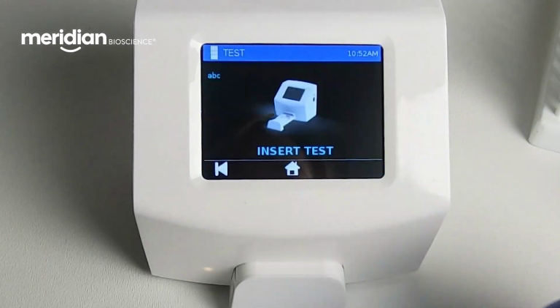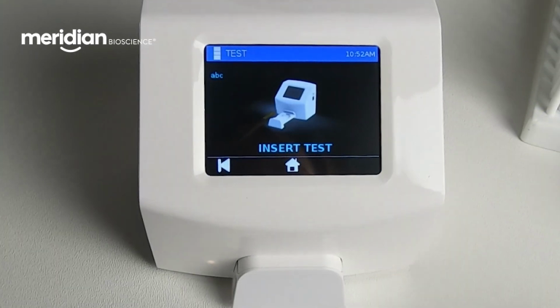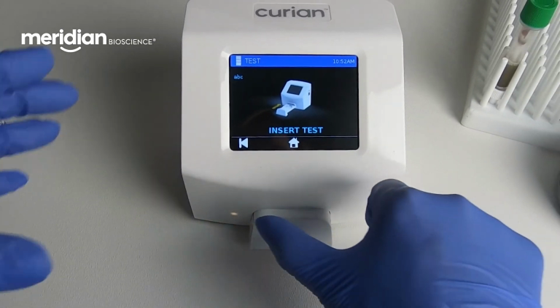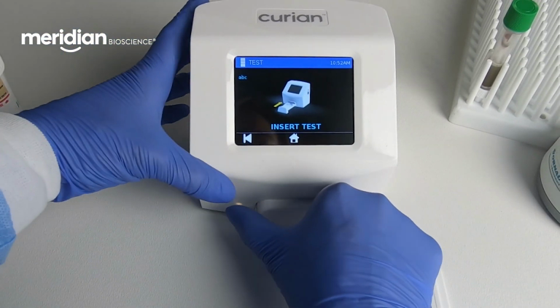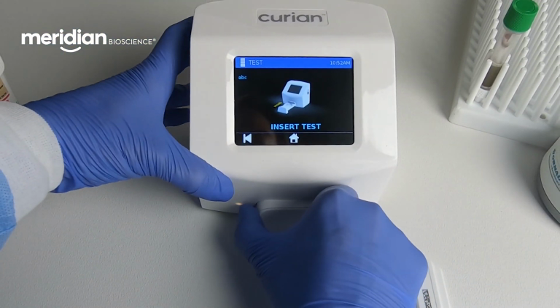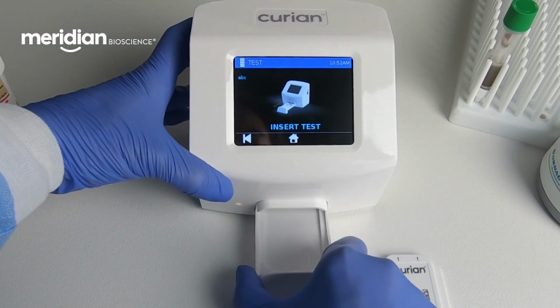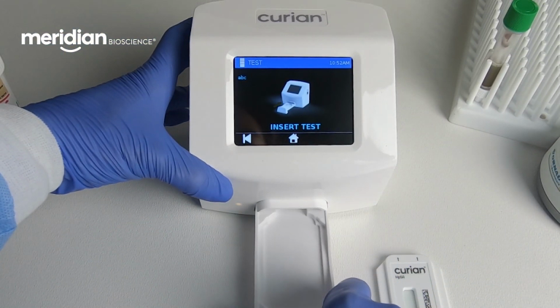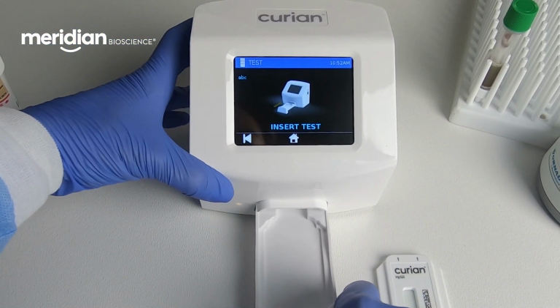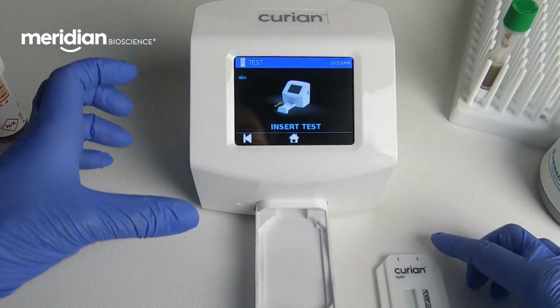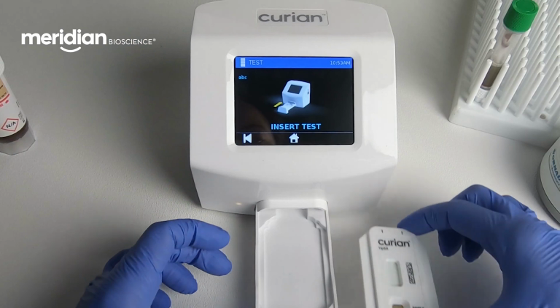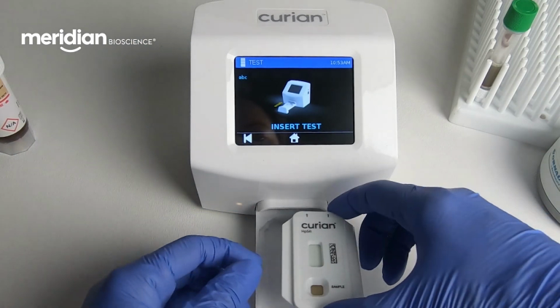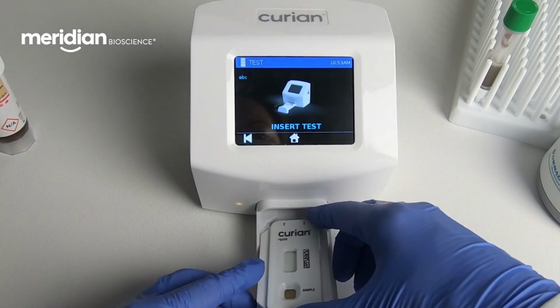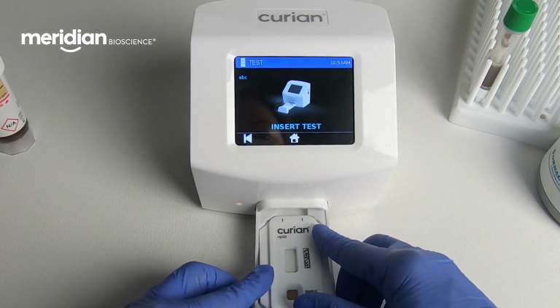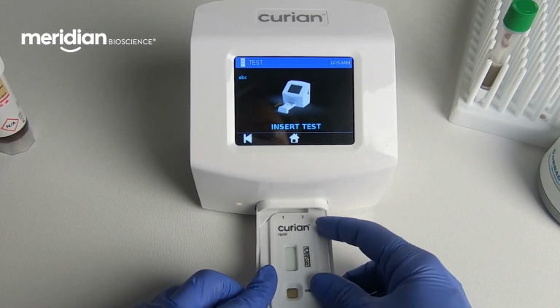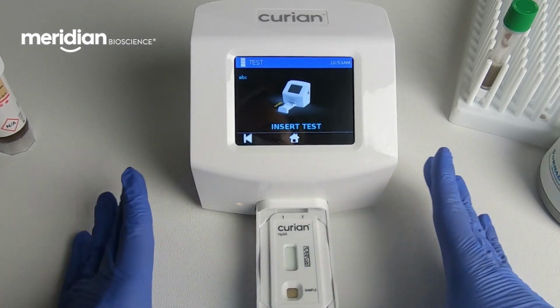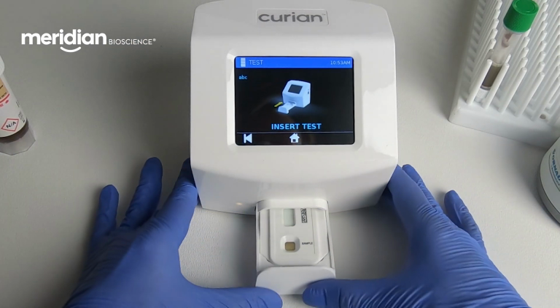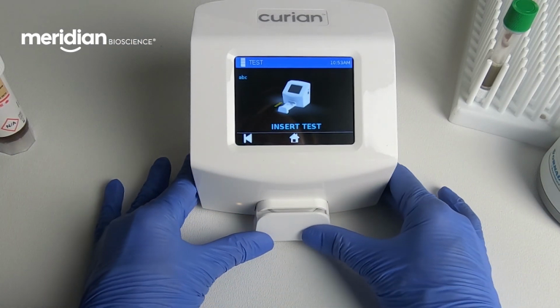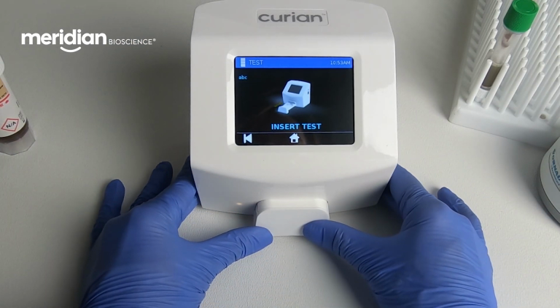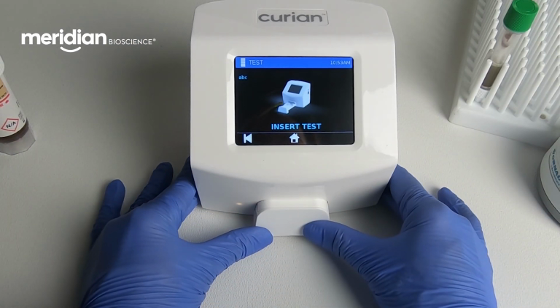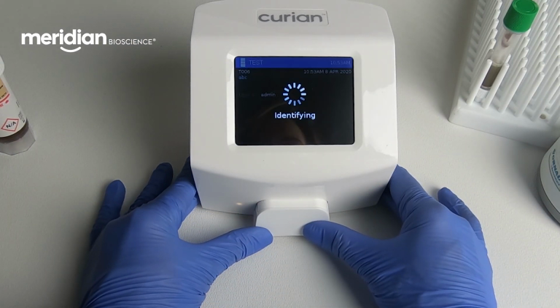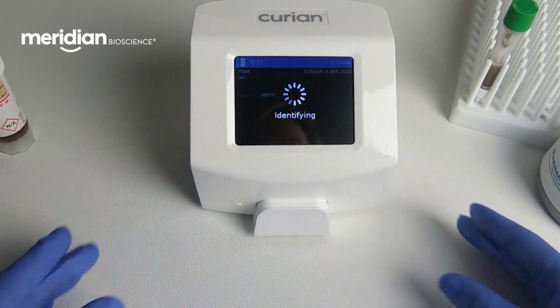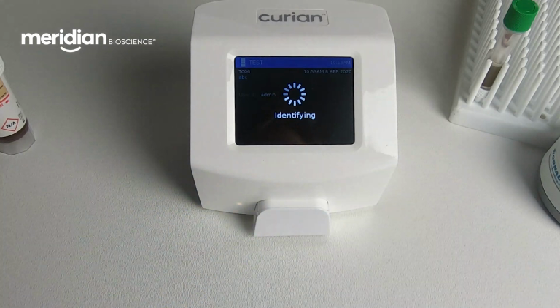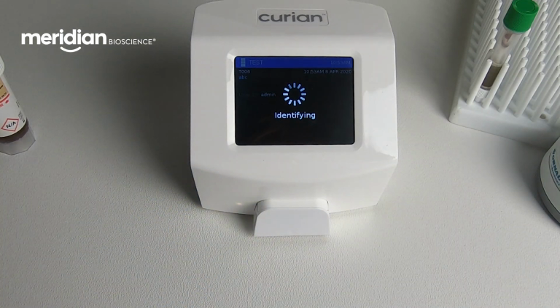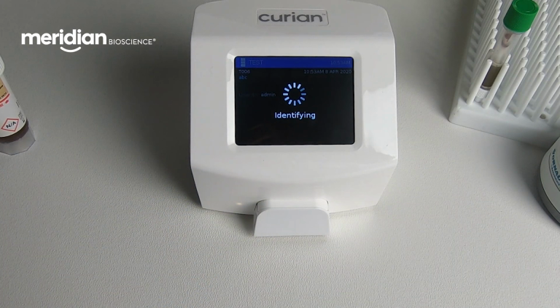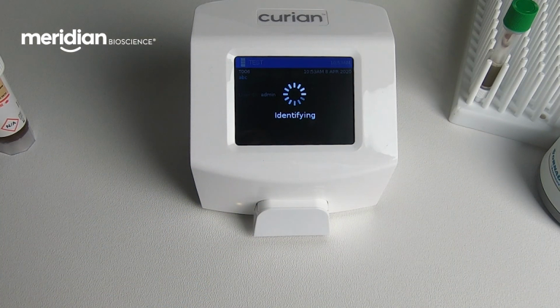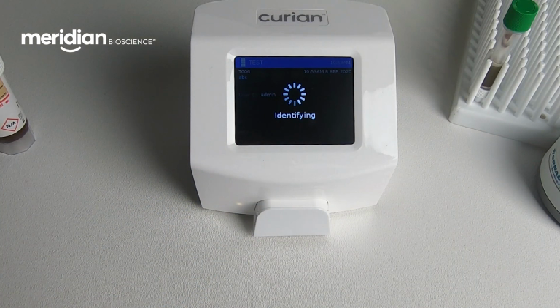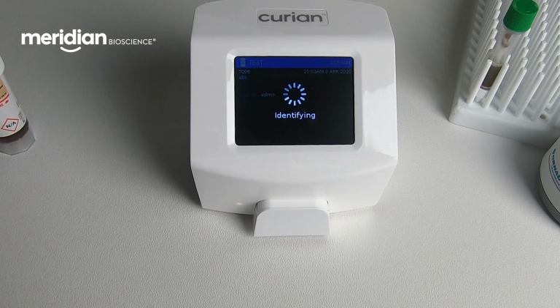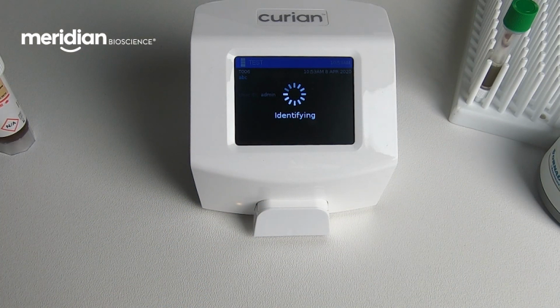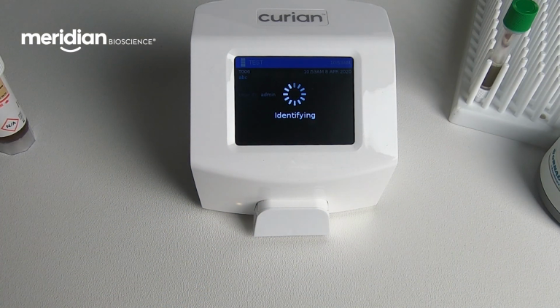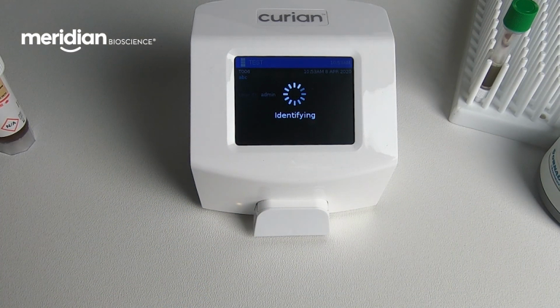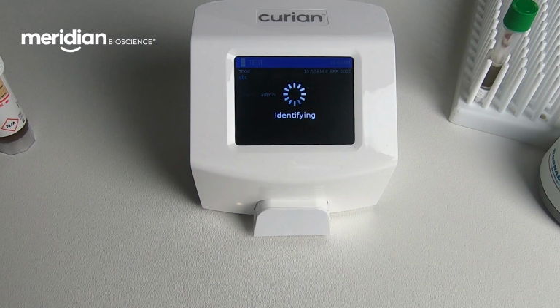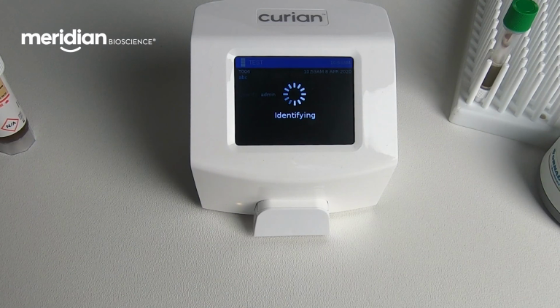Insert the card into the Analyzer Drawer and close the drawer. Once the card is inserted into Curian, Curian will read the imprinted 2D barcode to determine which assay is being run.